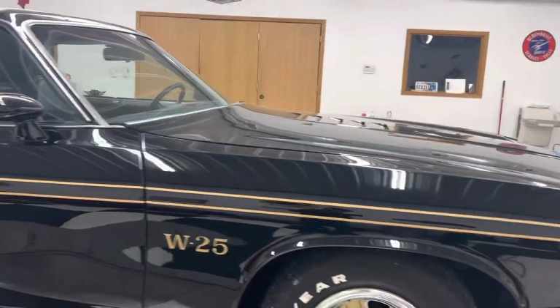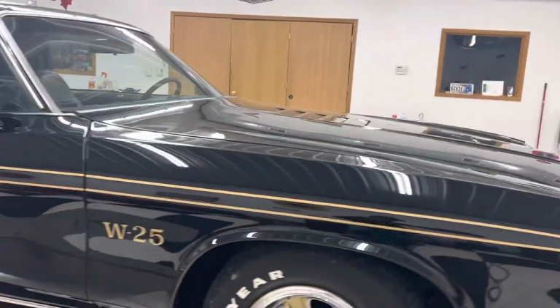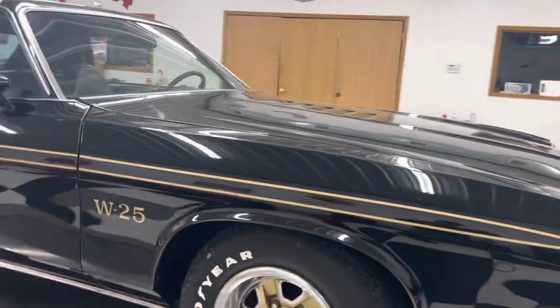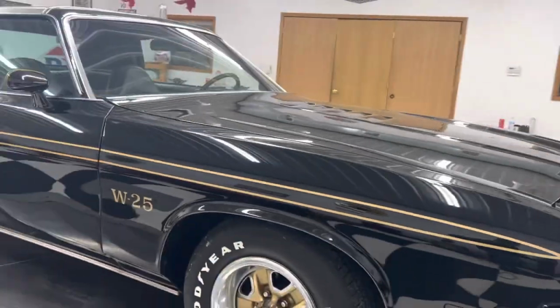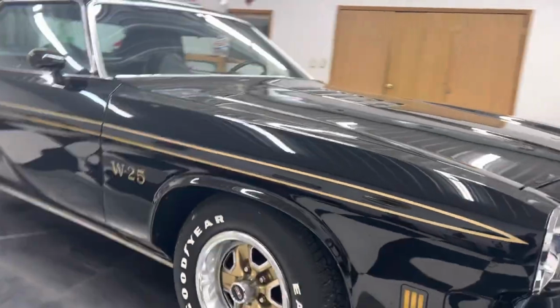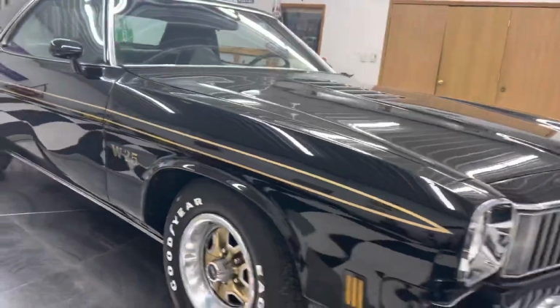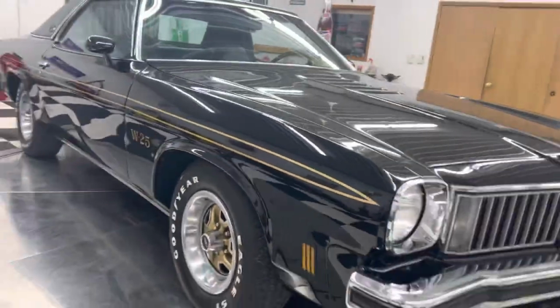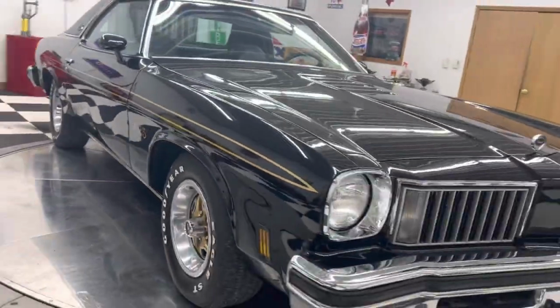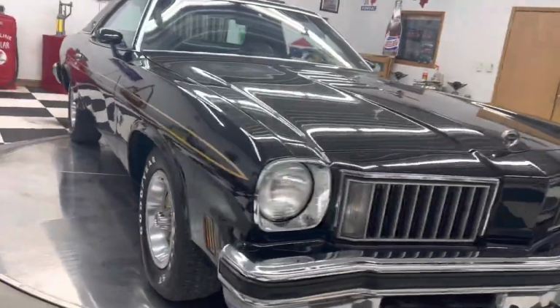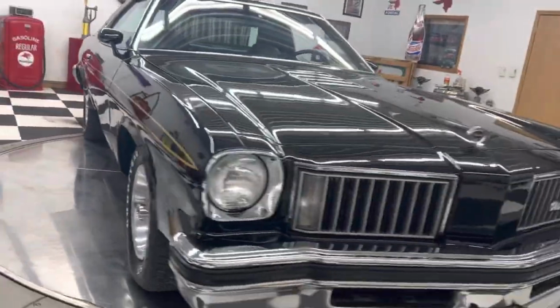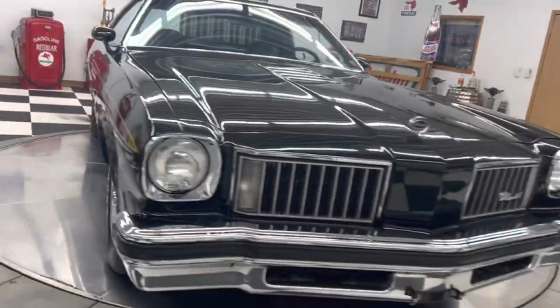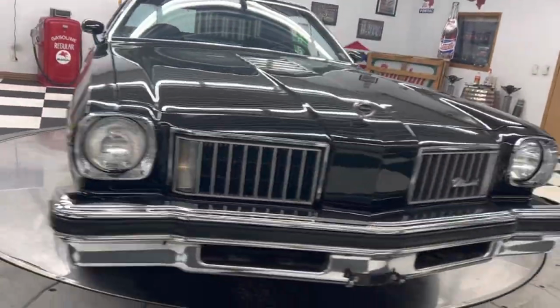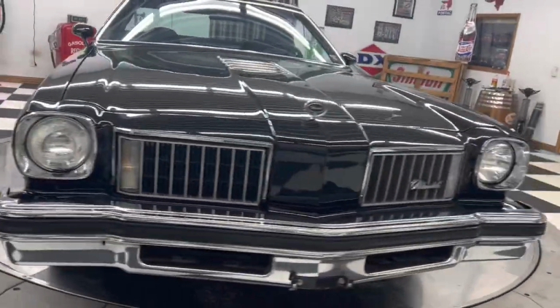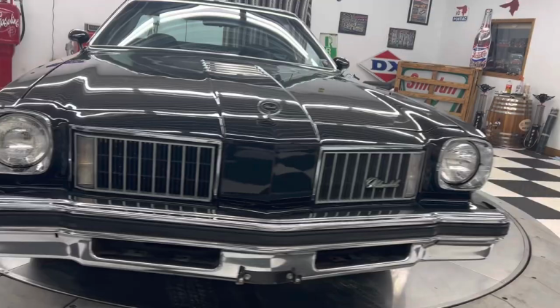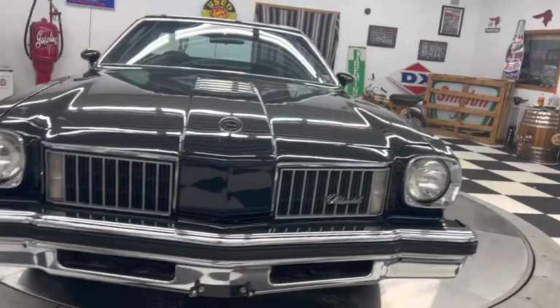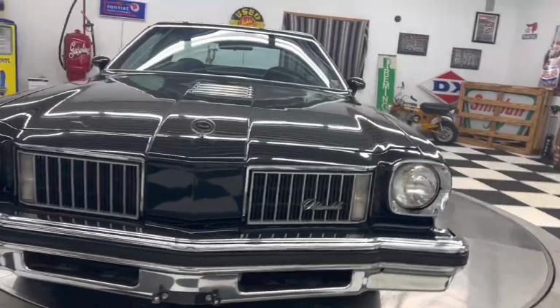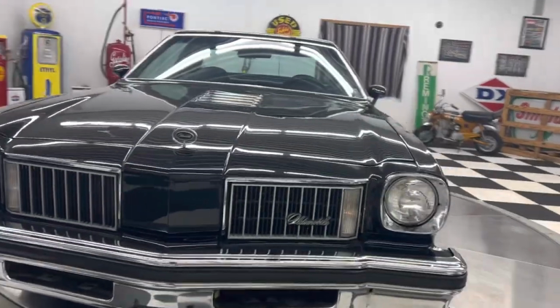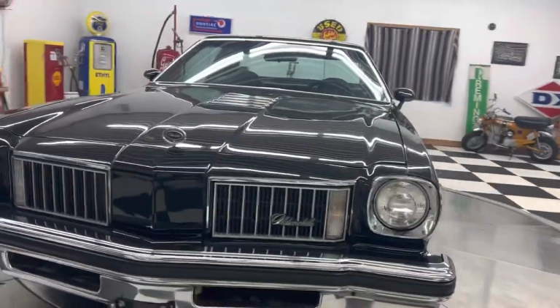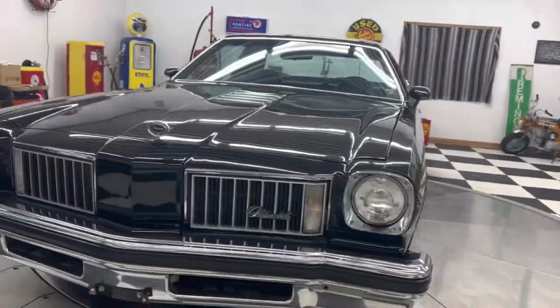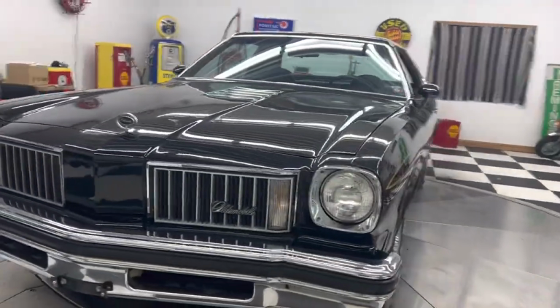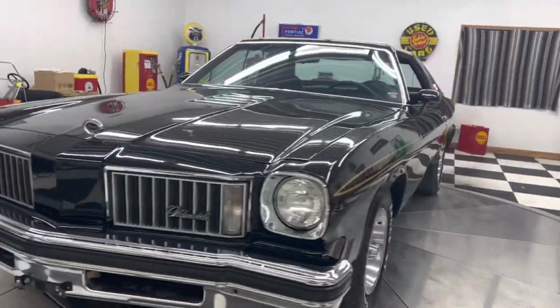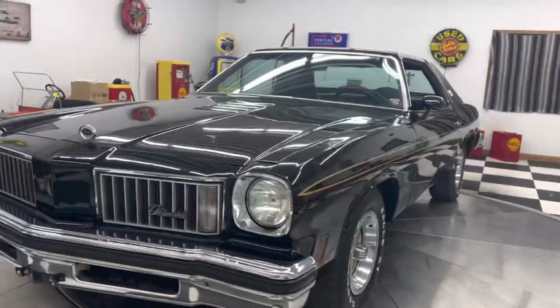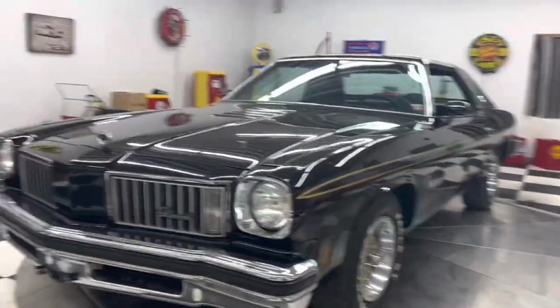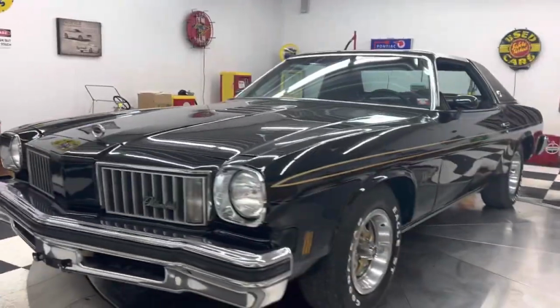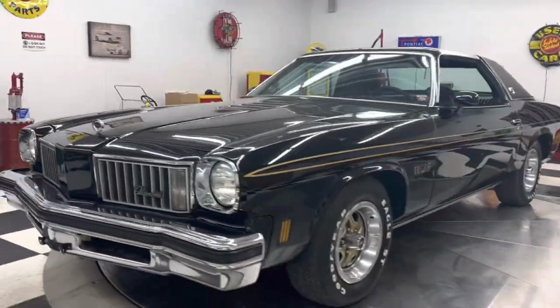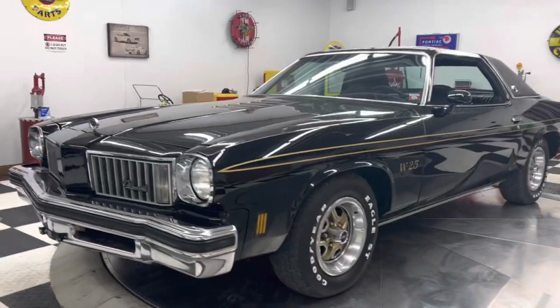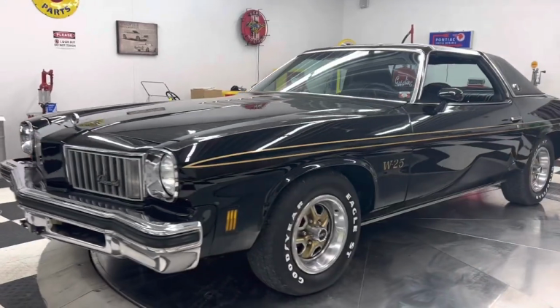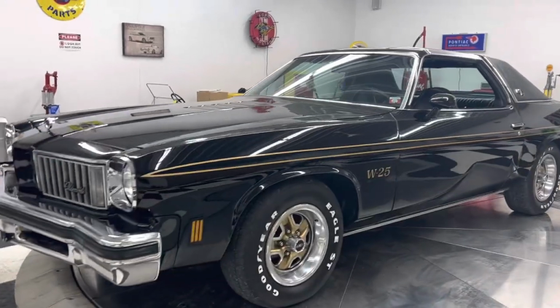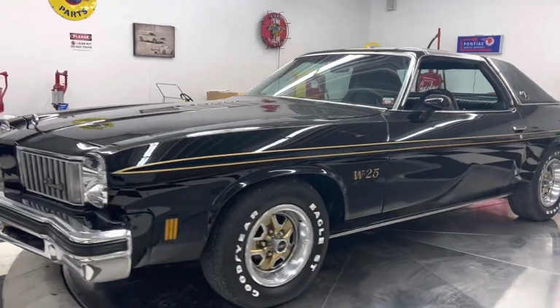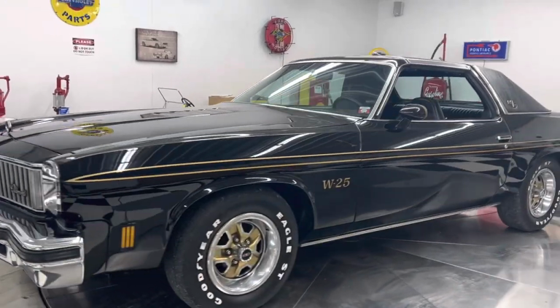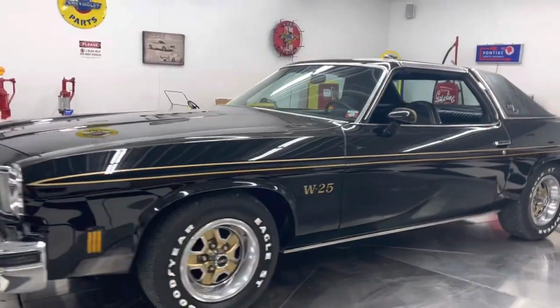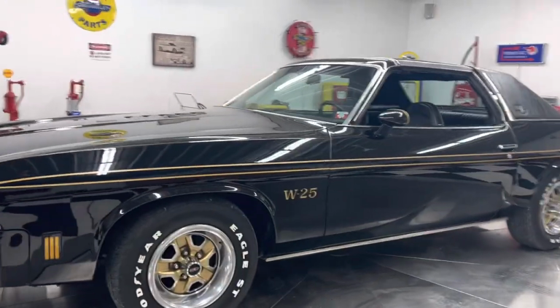Black interior, swivel bucket seats, automatic on the floor. This car only has 36,000 original miles on it. The car starts good, runs good, drives good.